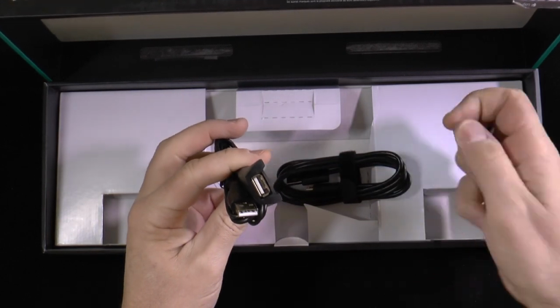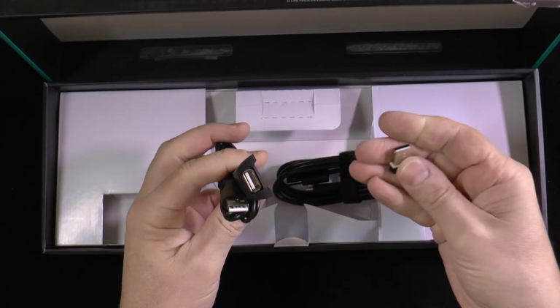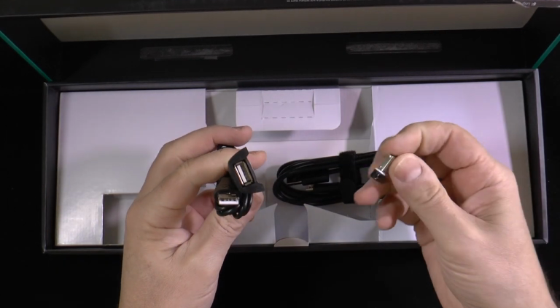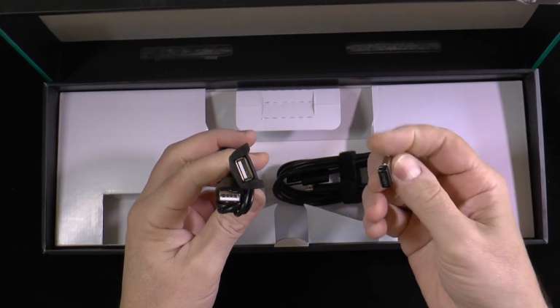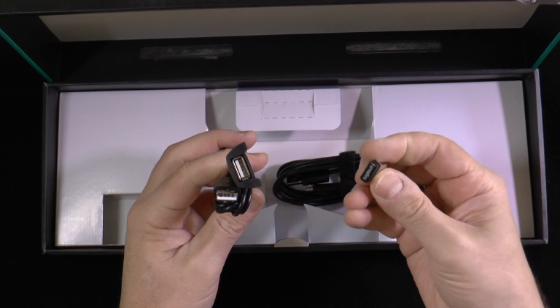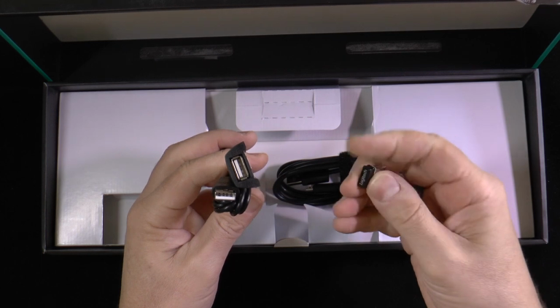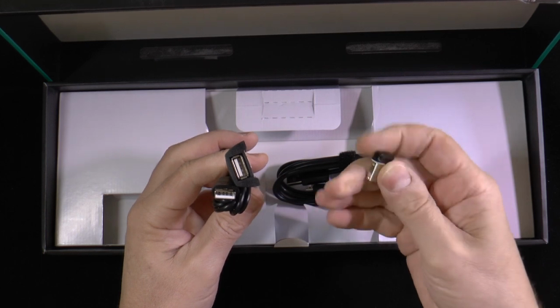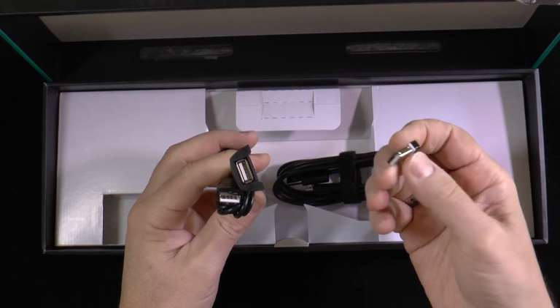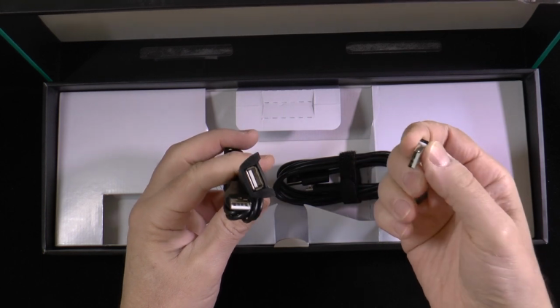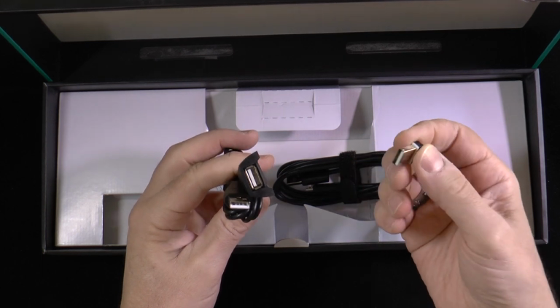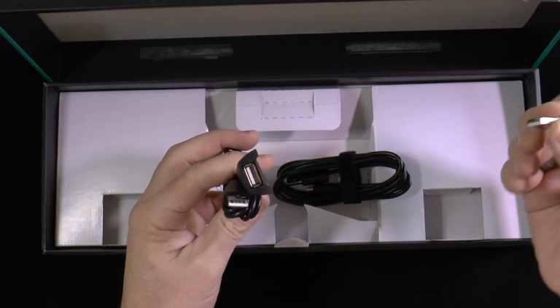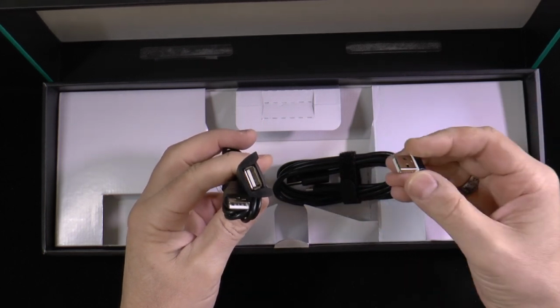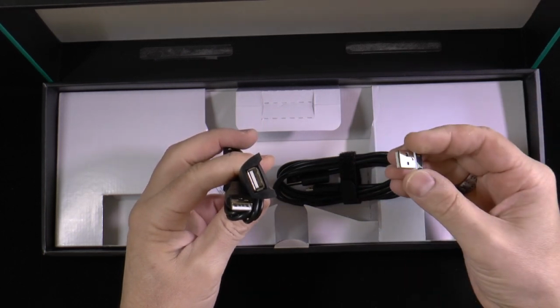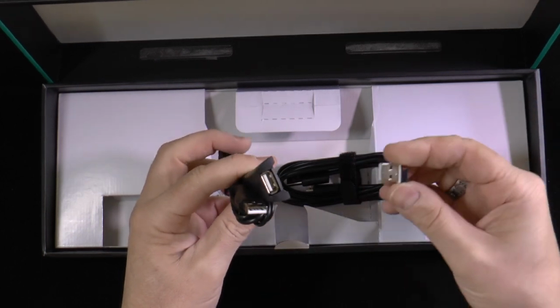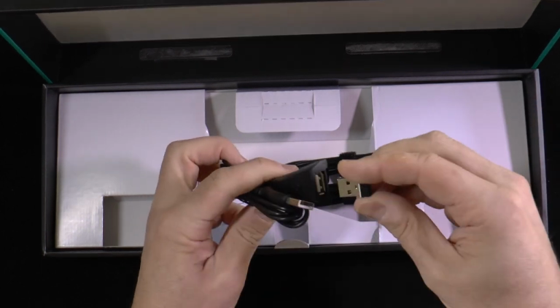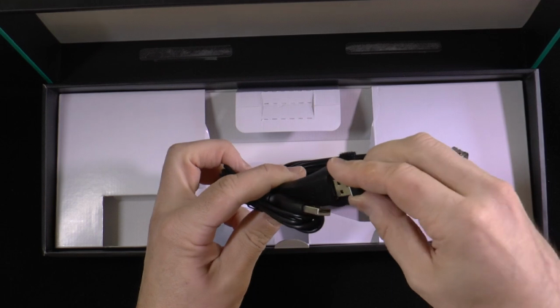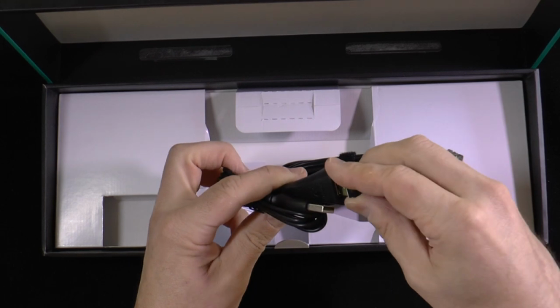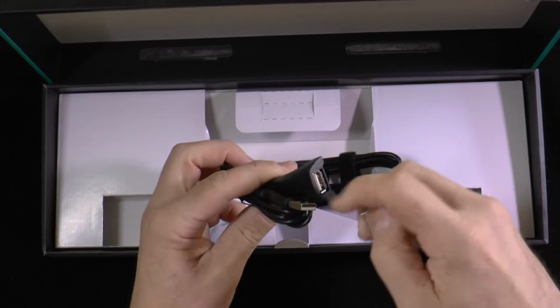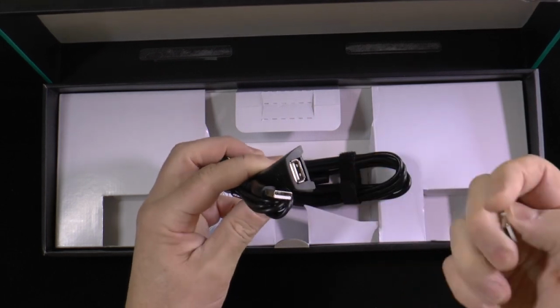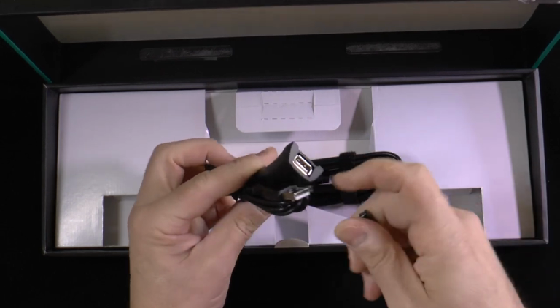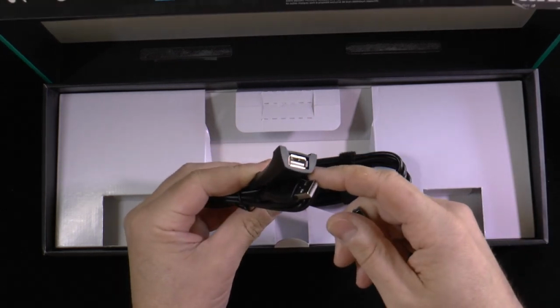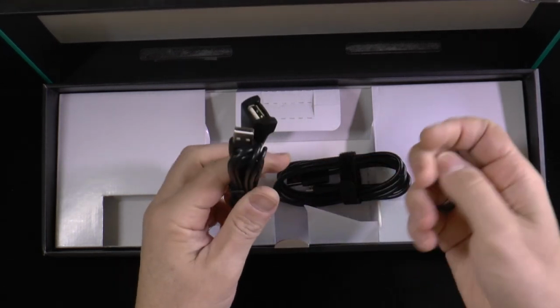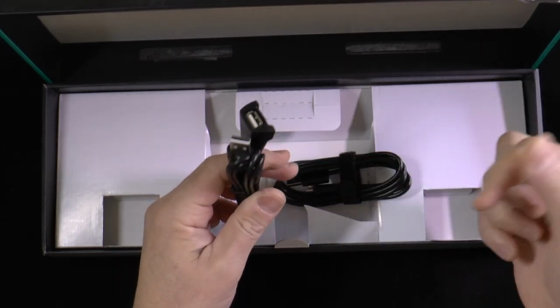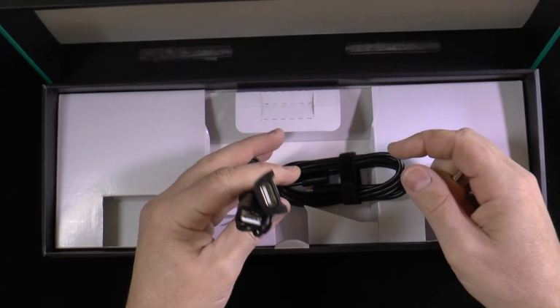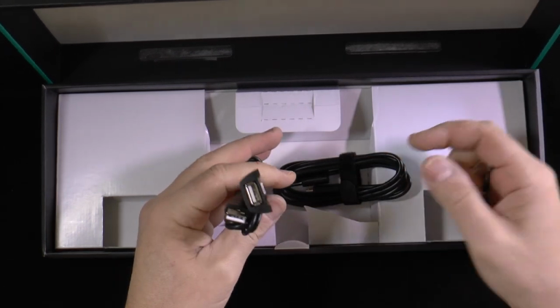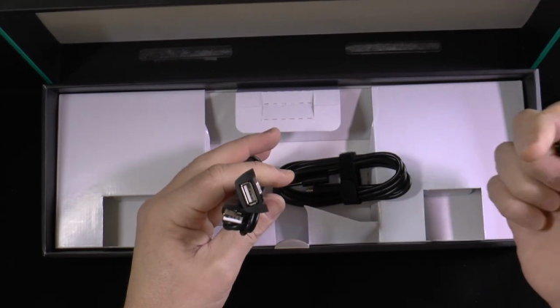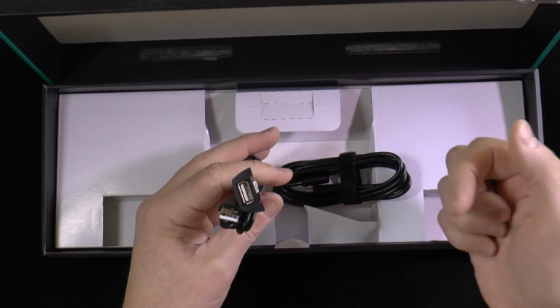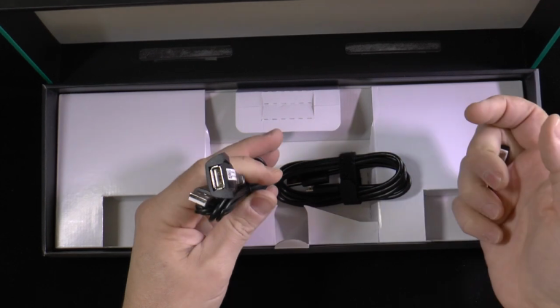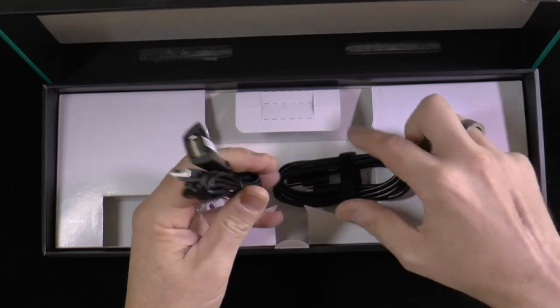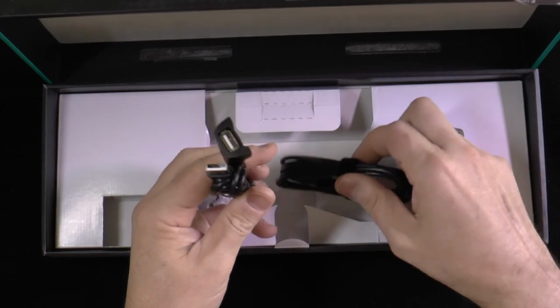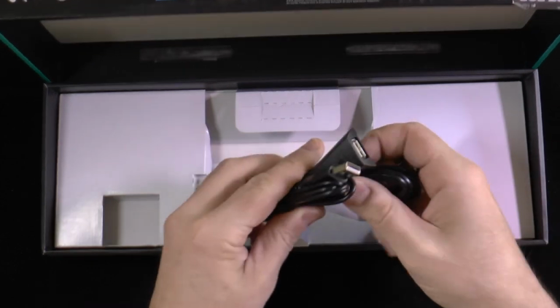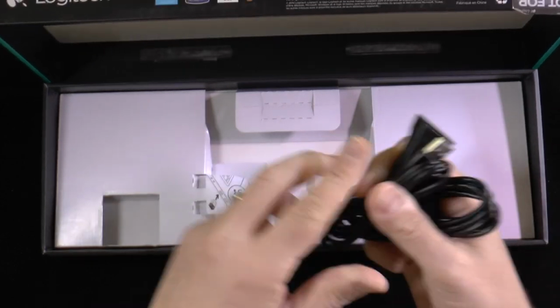The reason for this is that you need to use the included USB dongle. You can put it directly into your computer or plug in the extension cable — especially useful if your ports are on the back side of your computer.